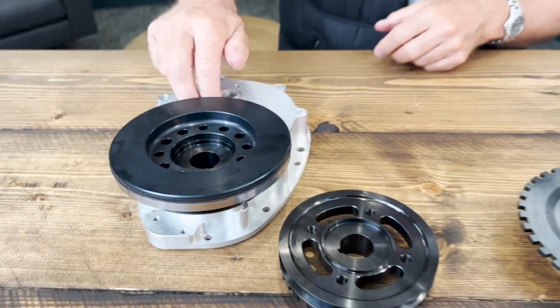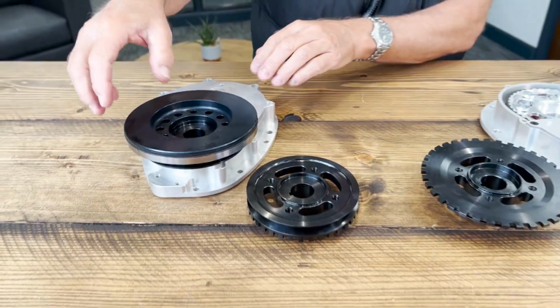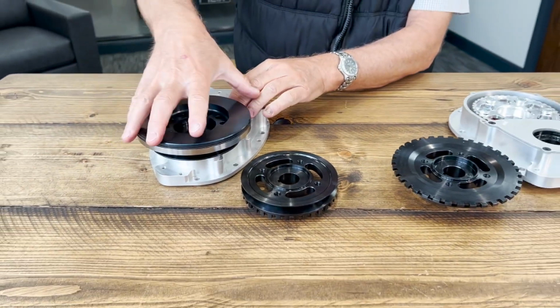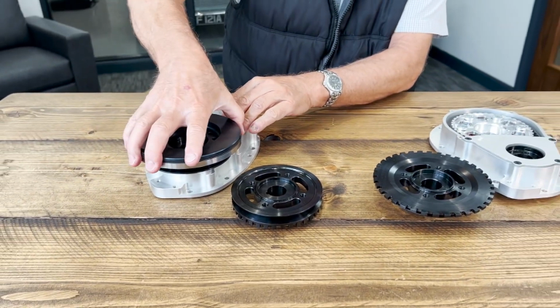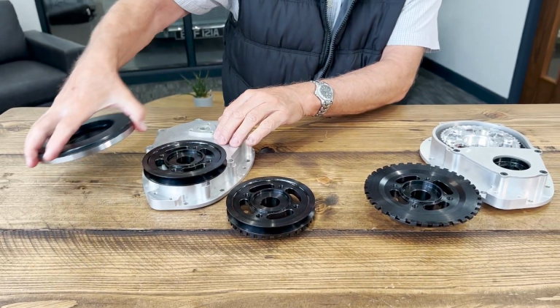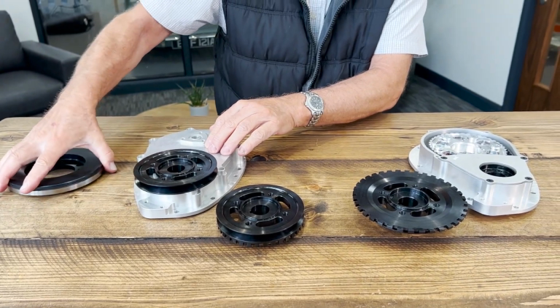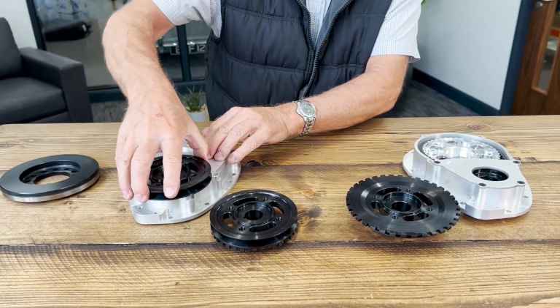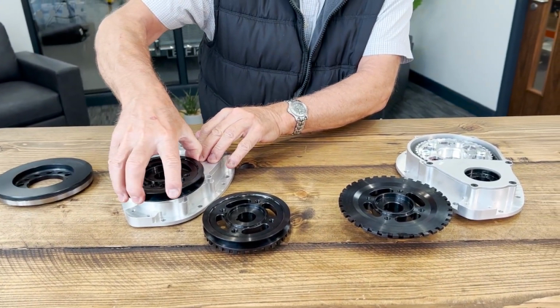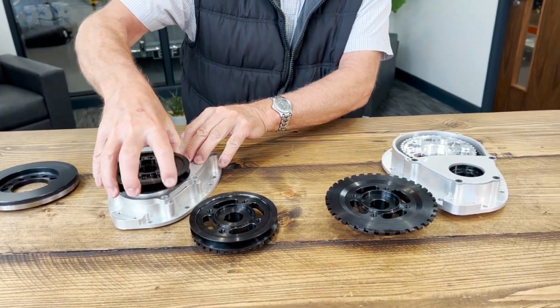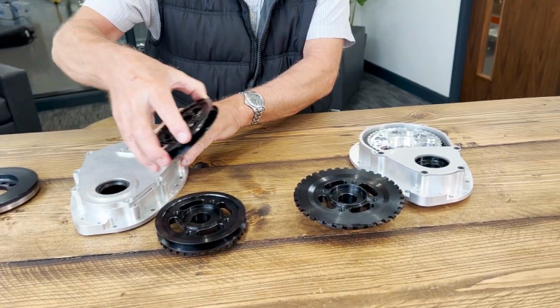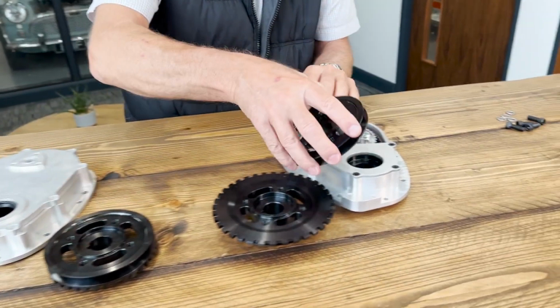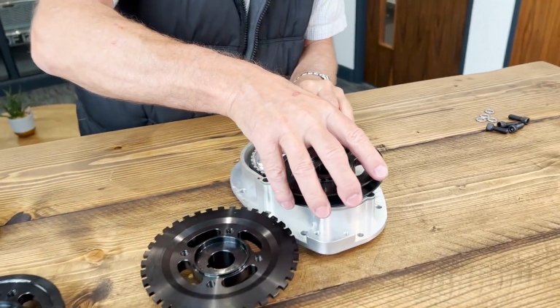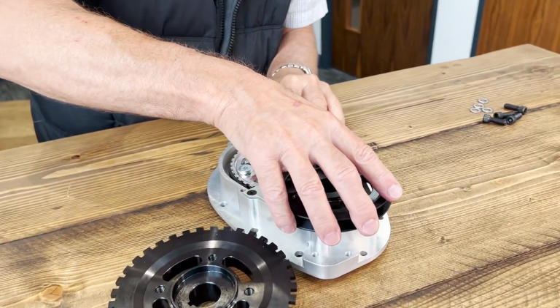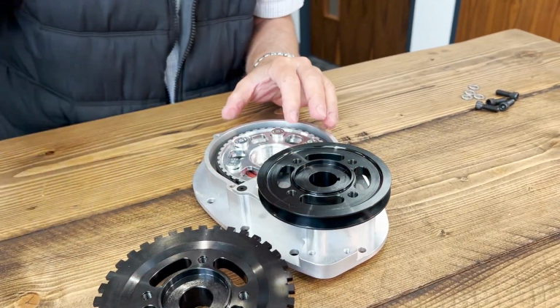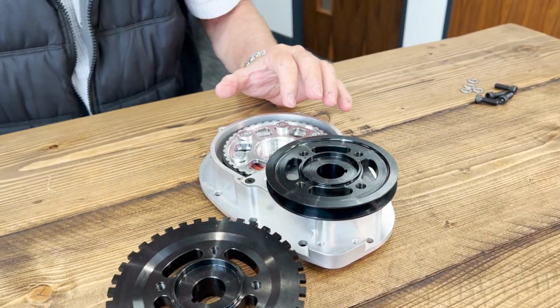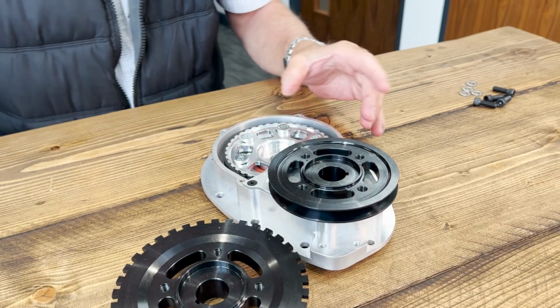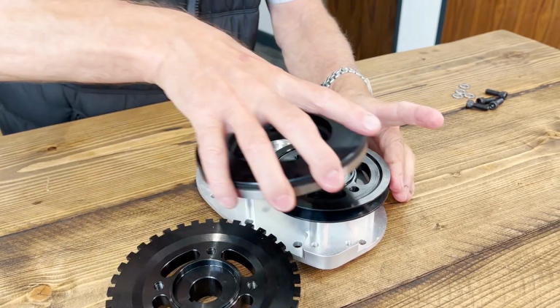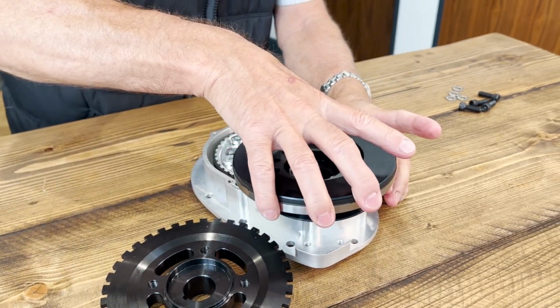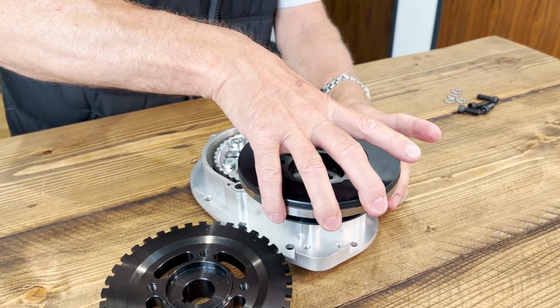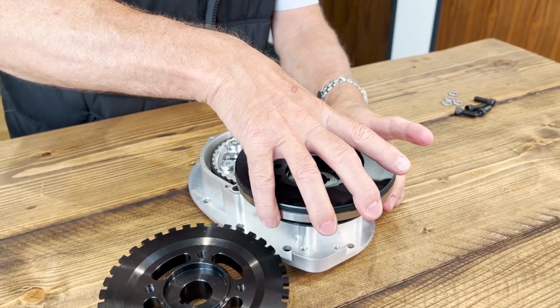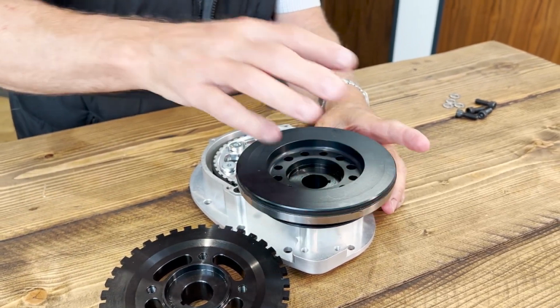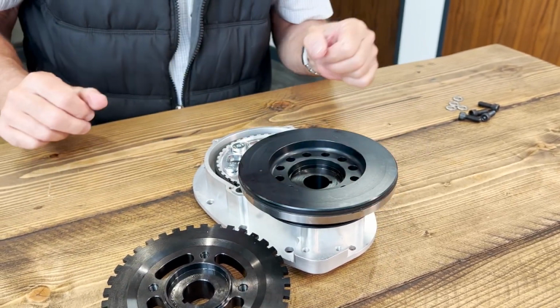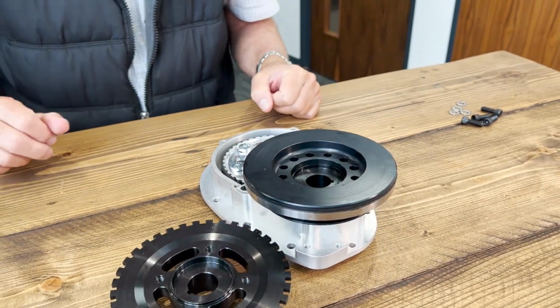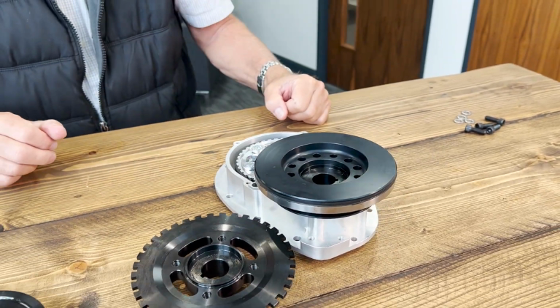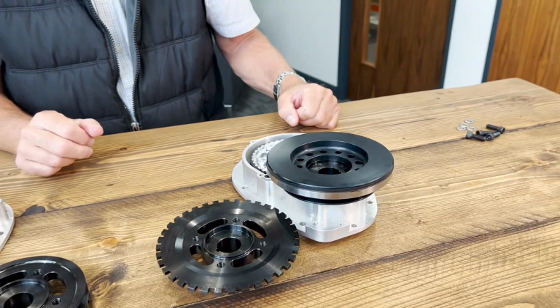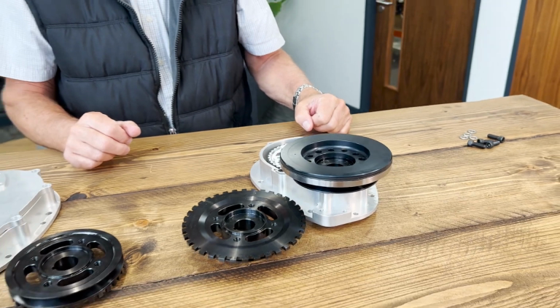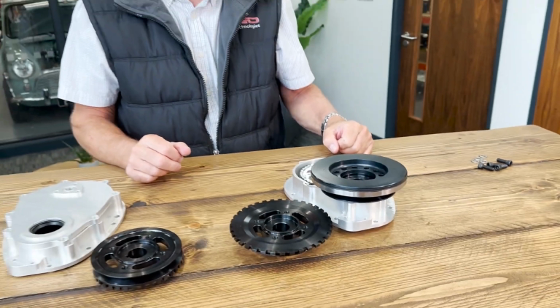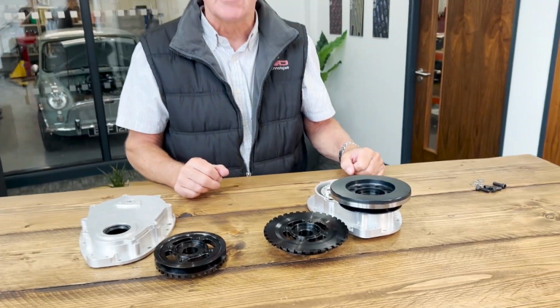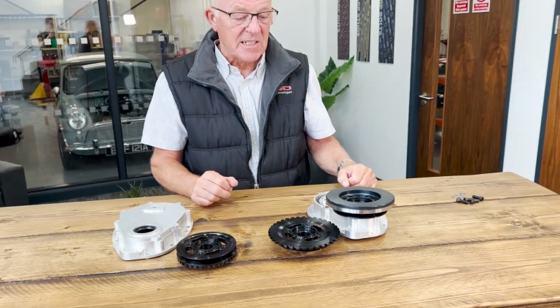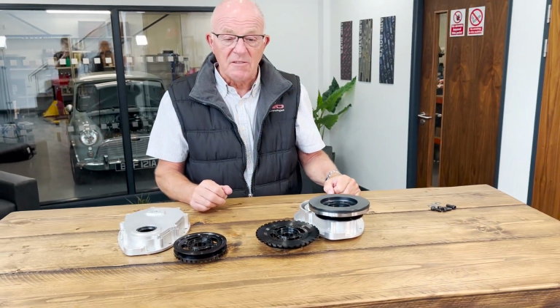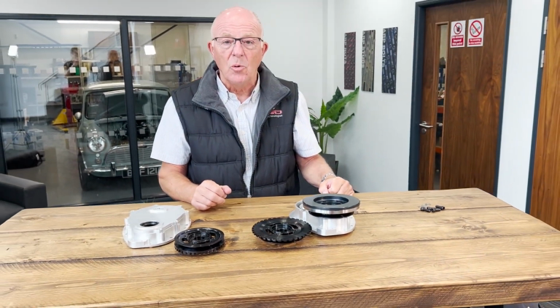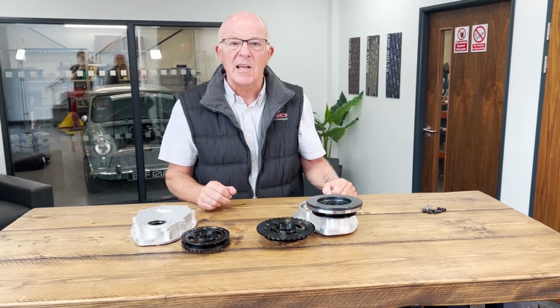So that's it on the timing cover and on the belt drive. If you've got any more questions, don't hesitate — give us a call, we're here to help.